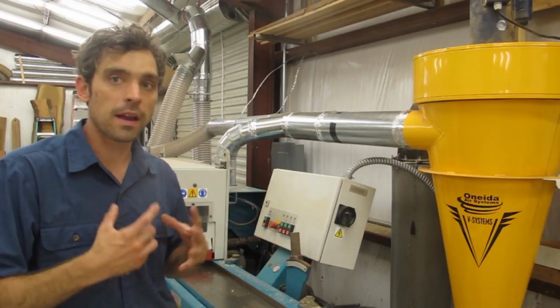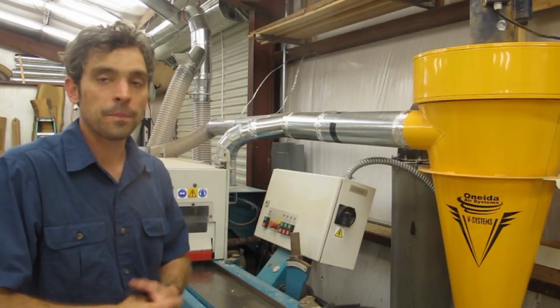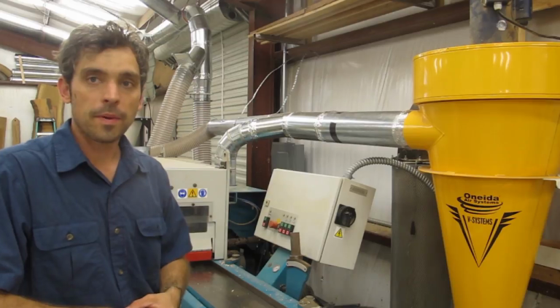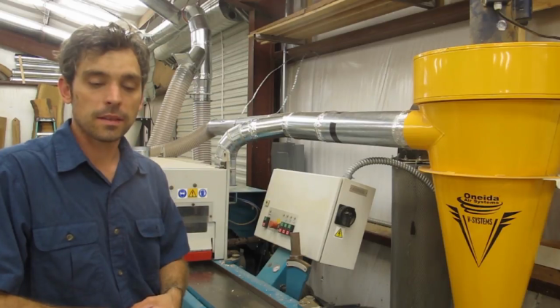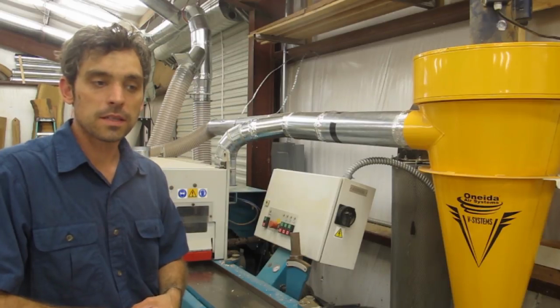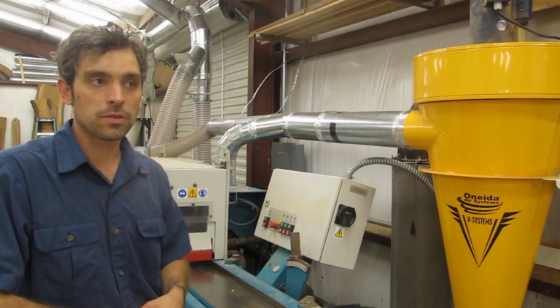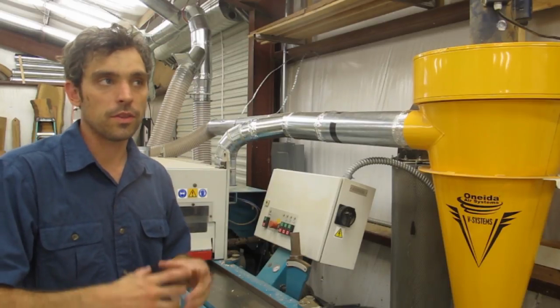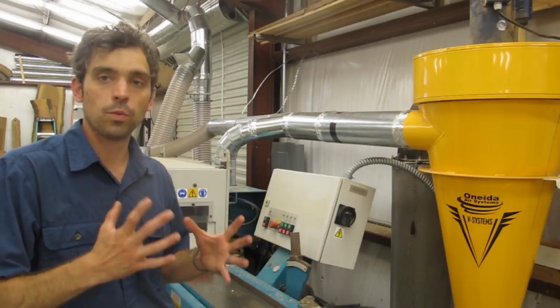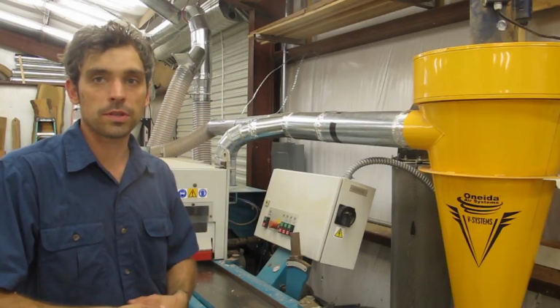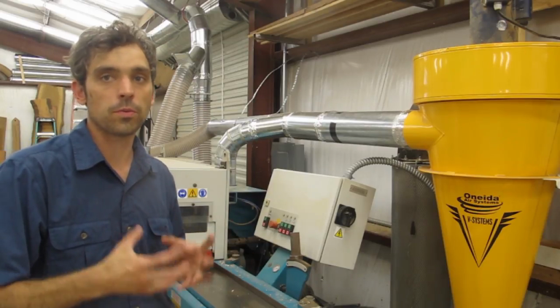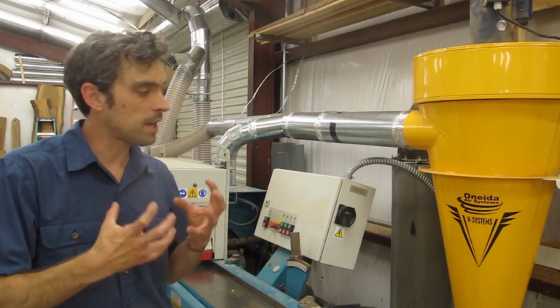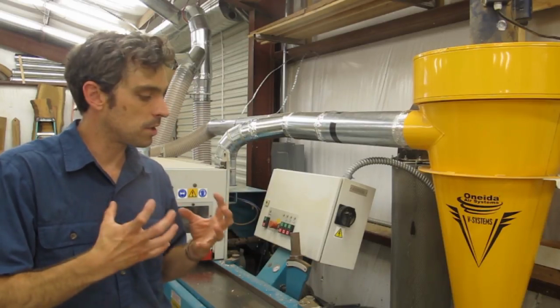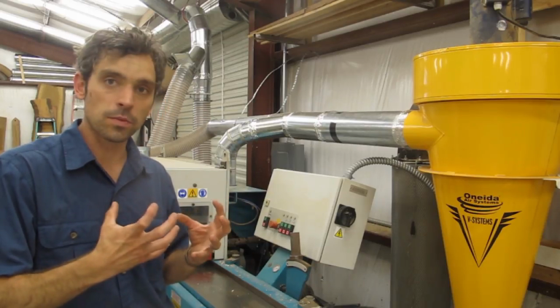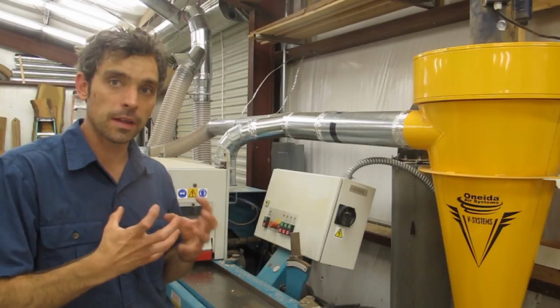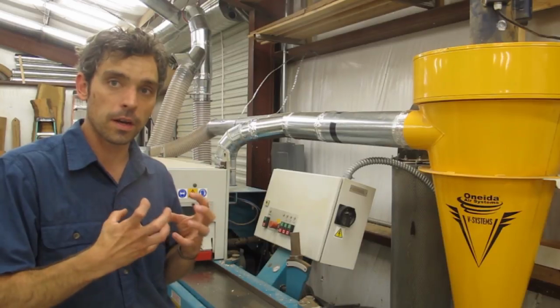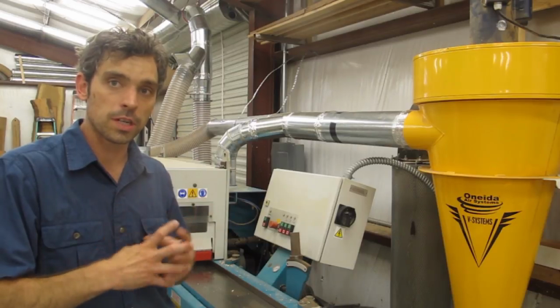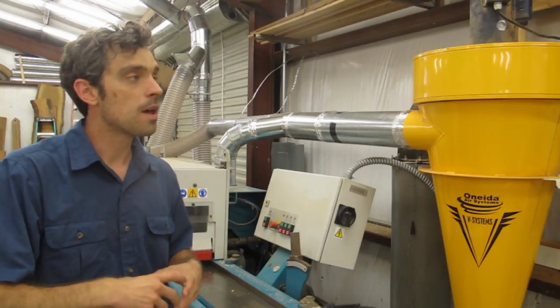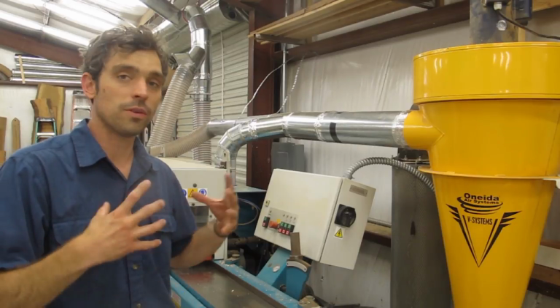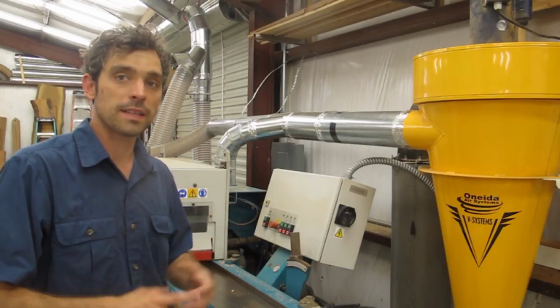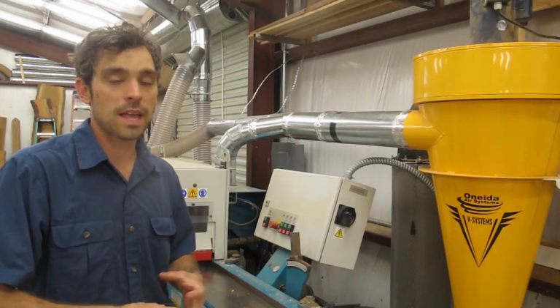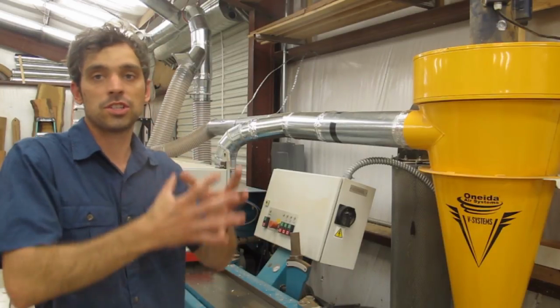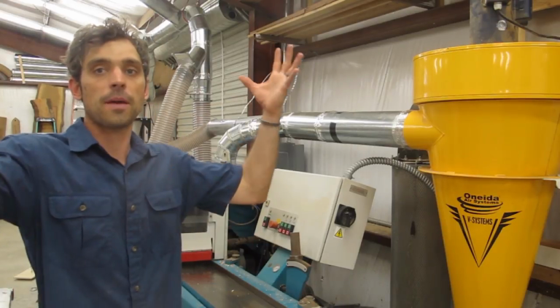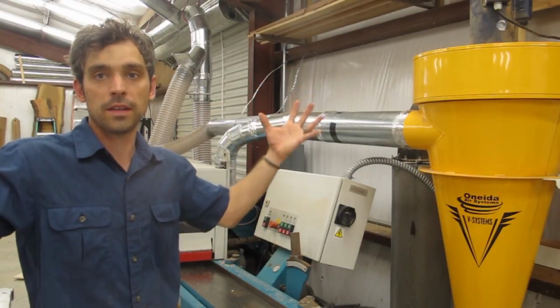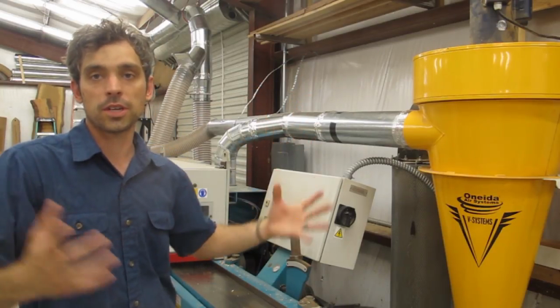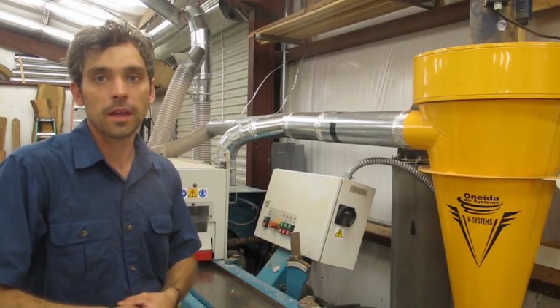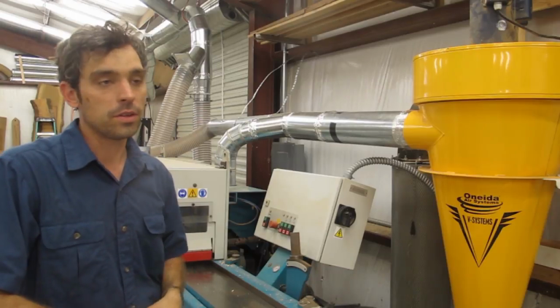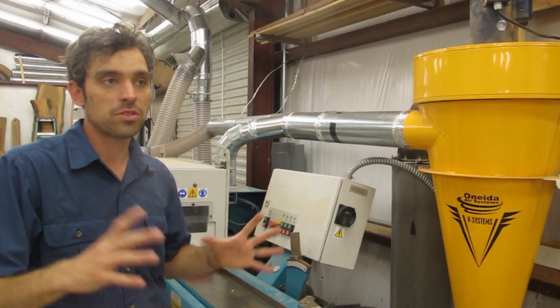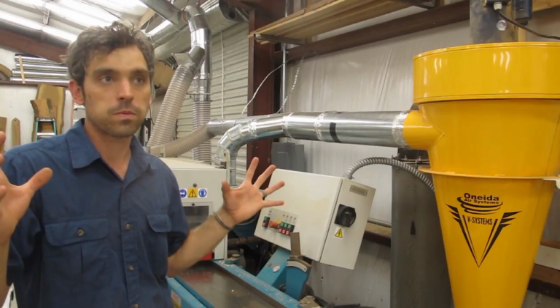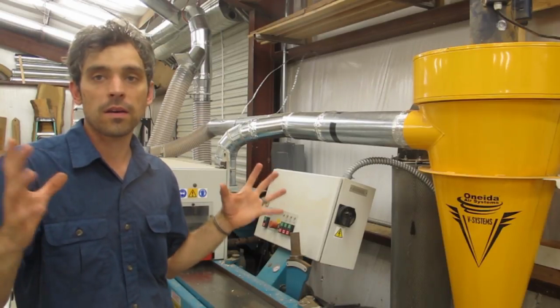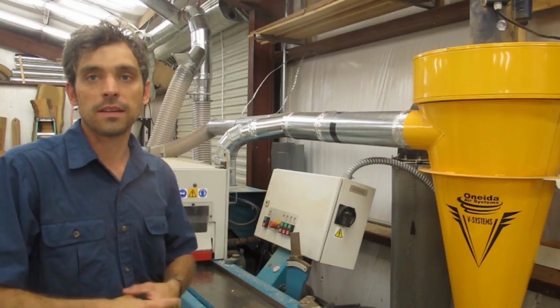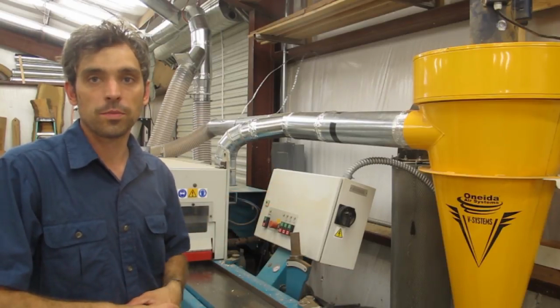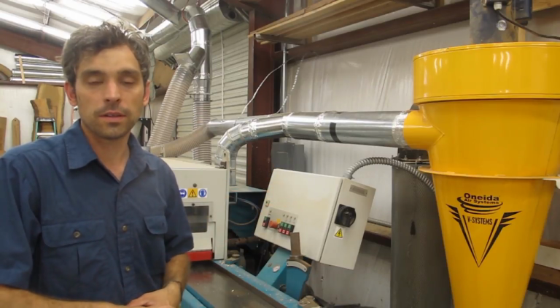A lot of the bagged dust collectors are actually worse. They'll catch the real big wood chips, but the really fine dust actually gets shot back out into your shop and you end up with just this cloud of fine dust that you're breathing all day.